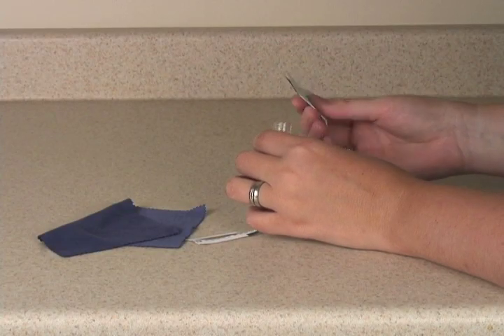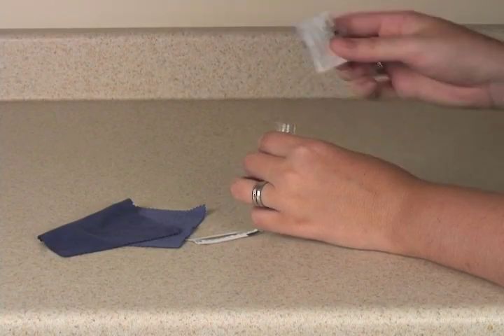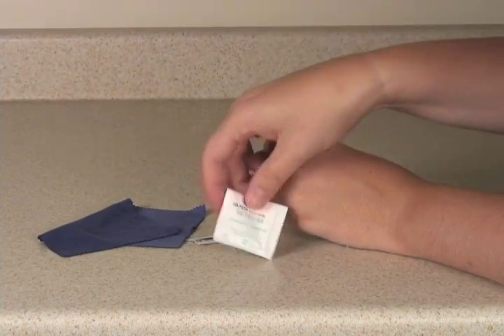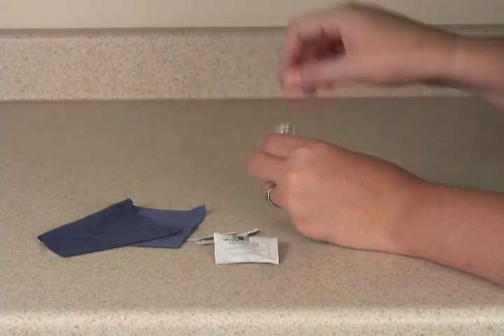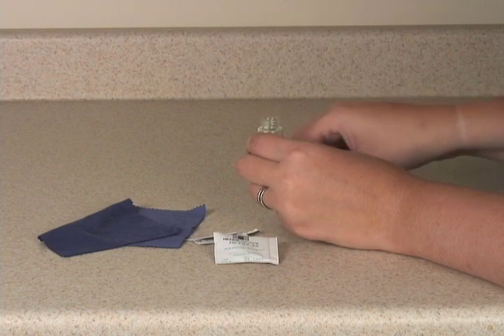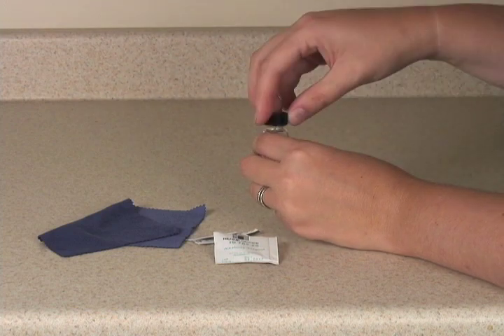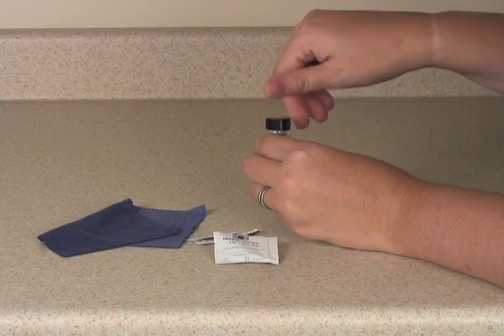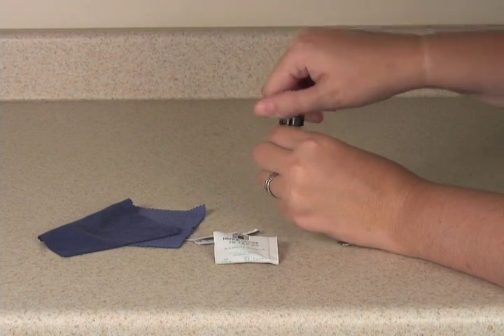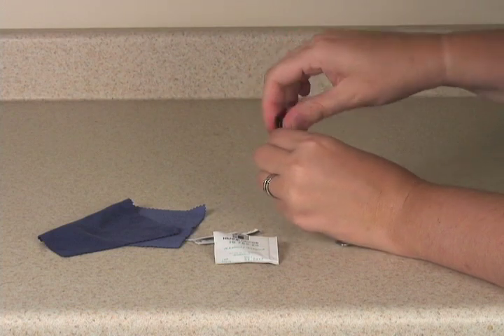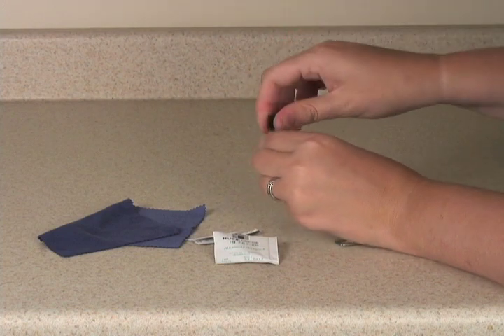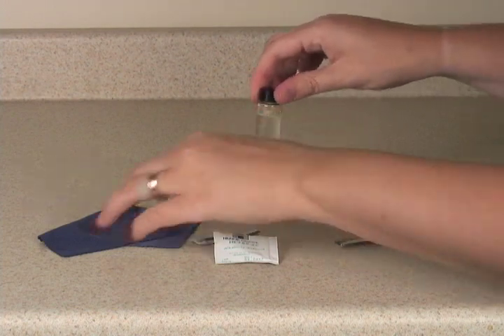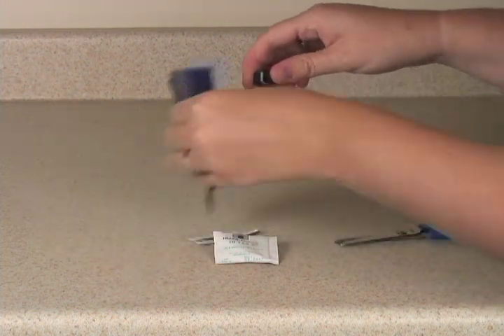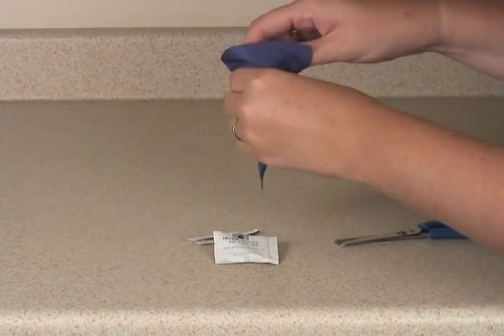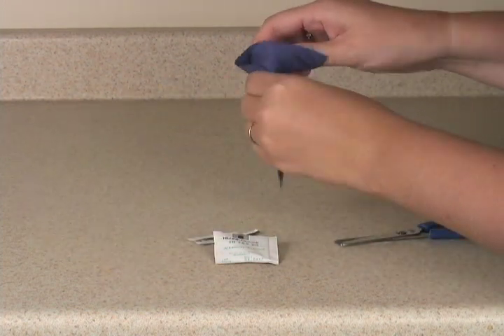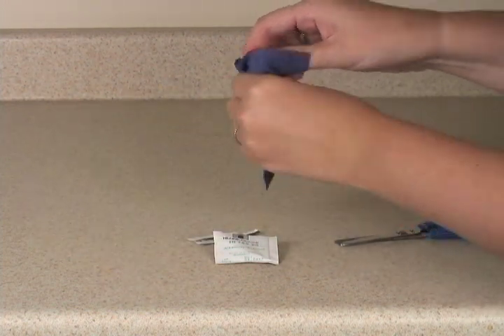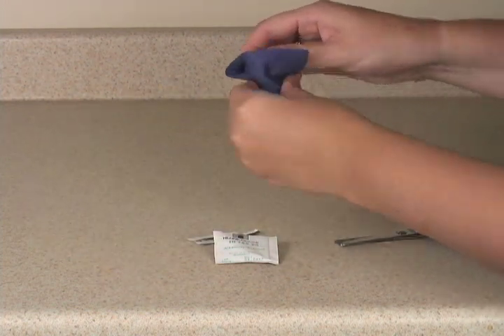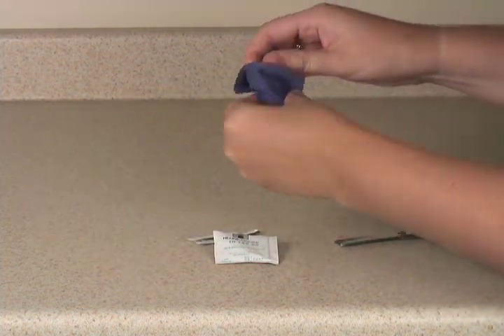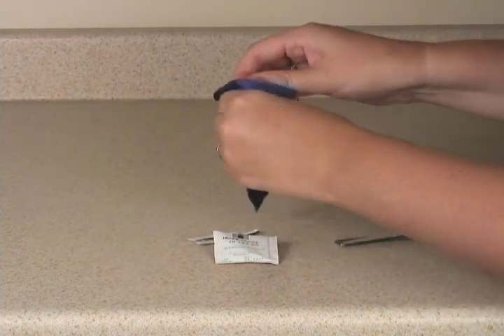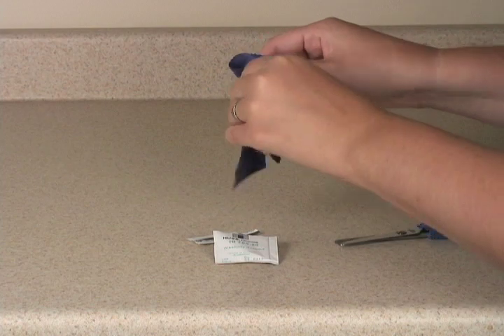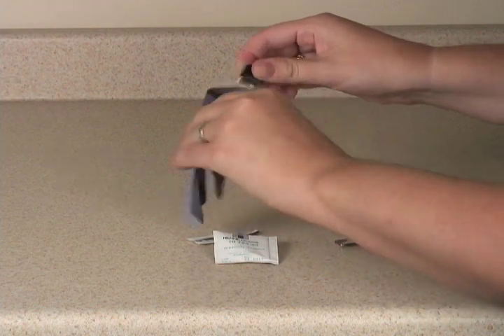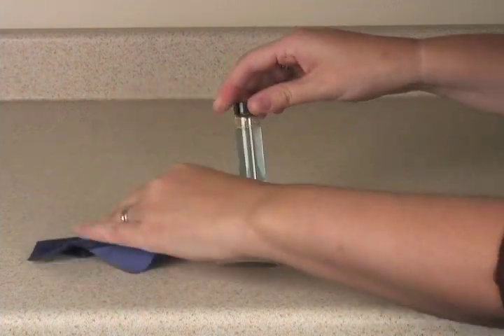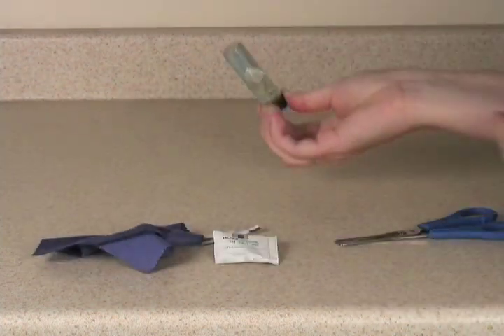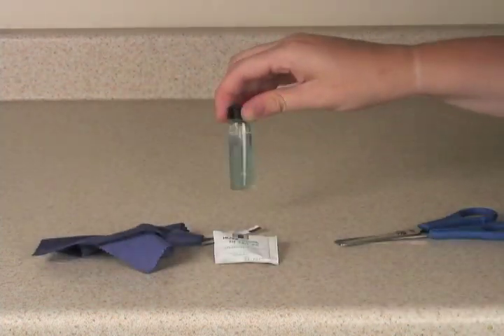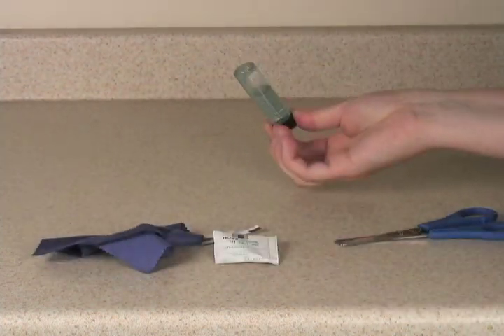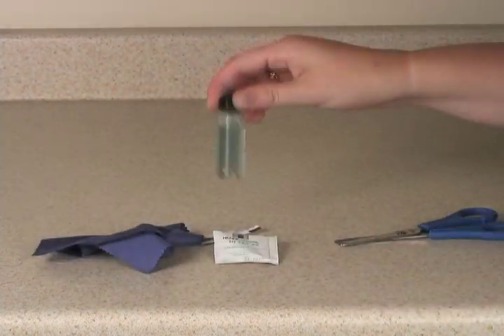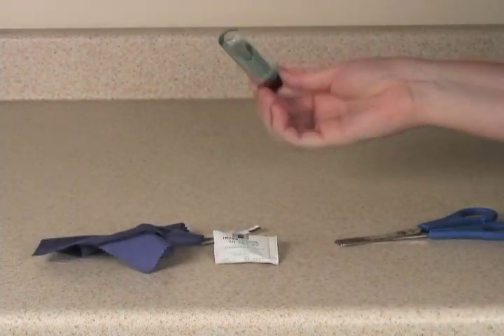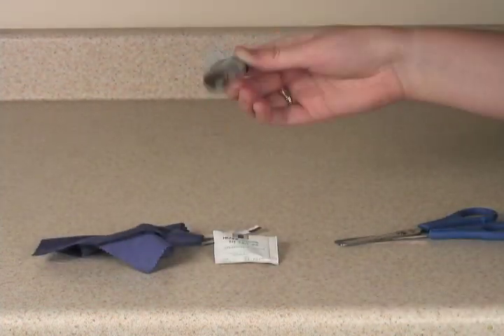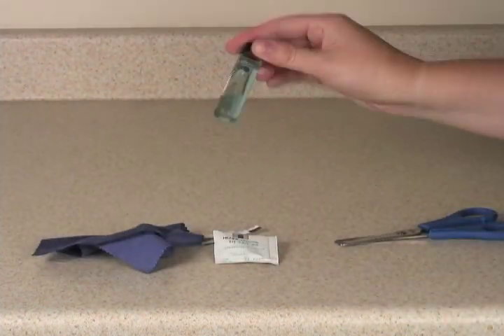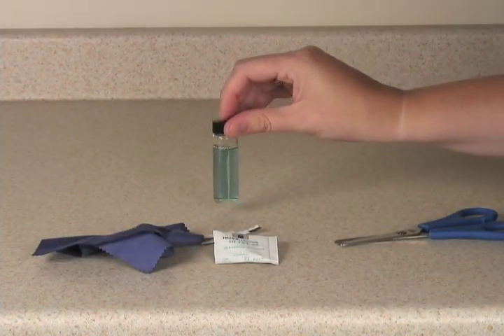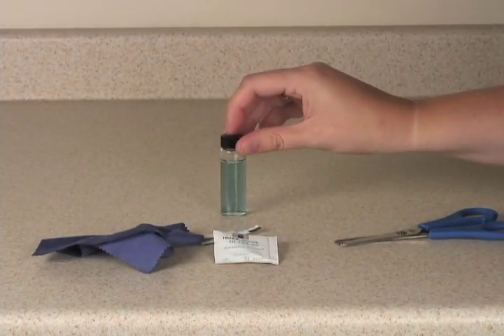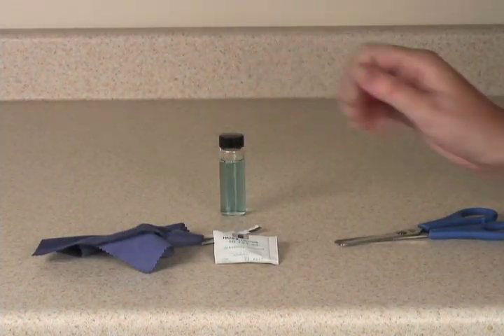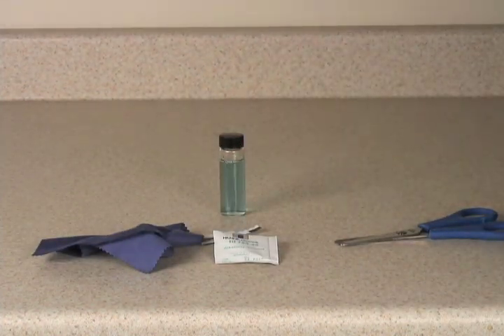Once all the powder is in, cap your vial, use the cloth to remove any of your fingerprints, shake, and then put it in your meter.